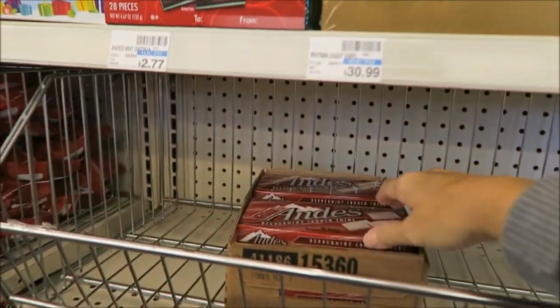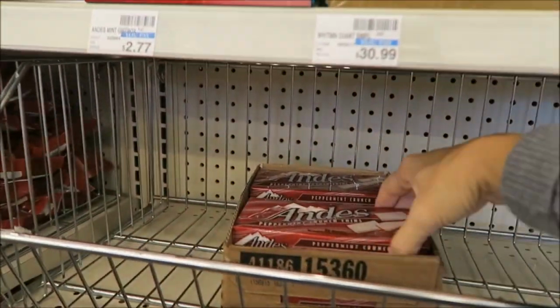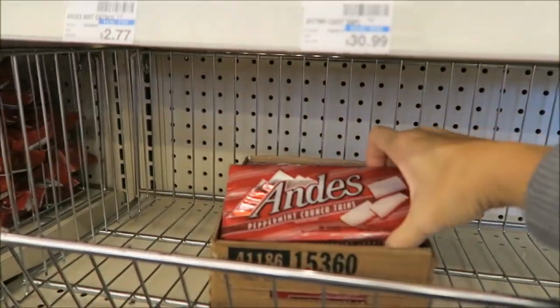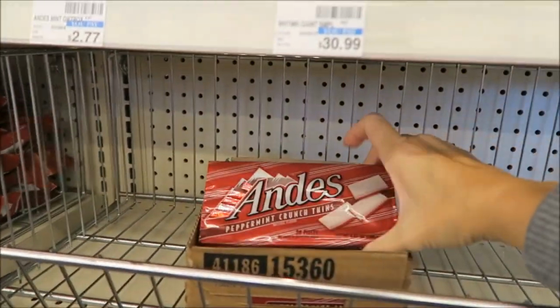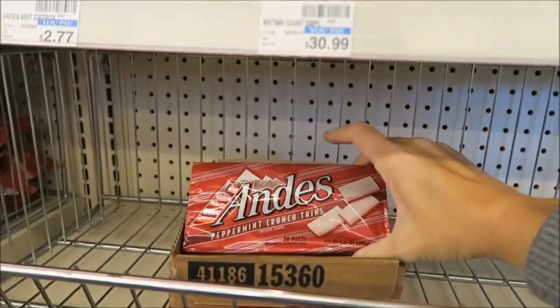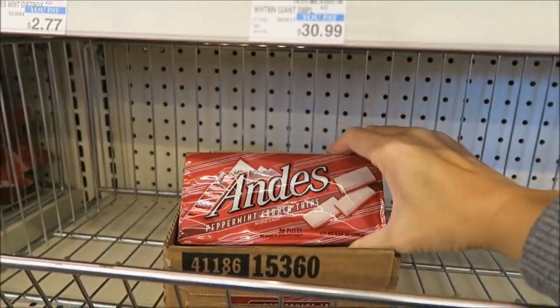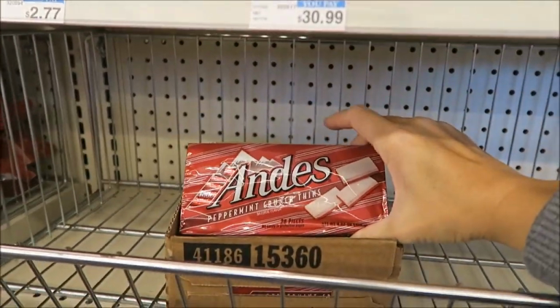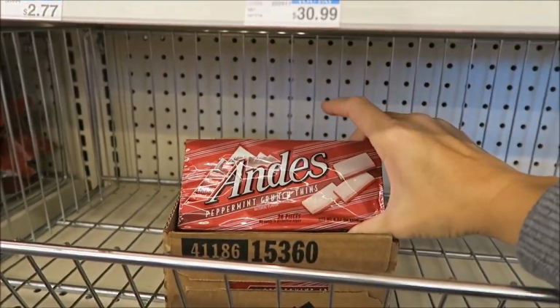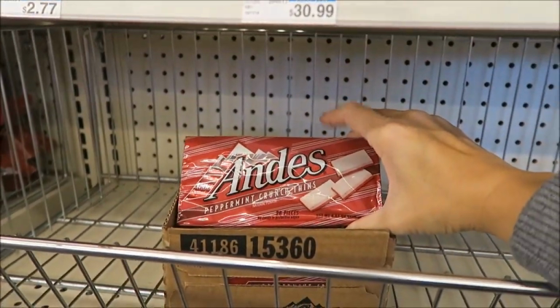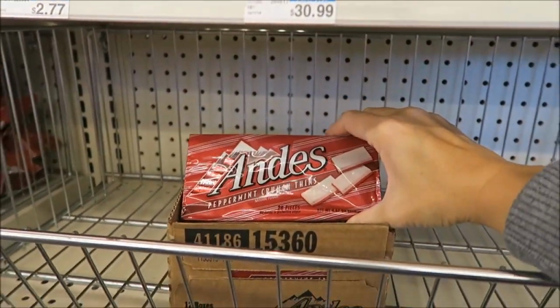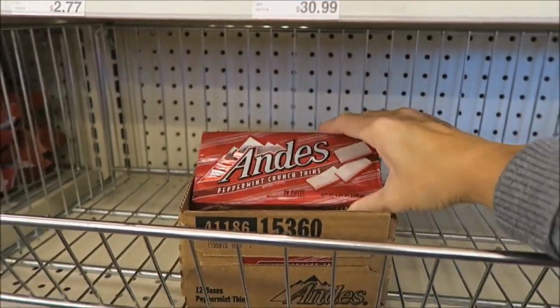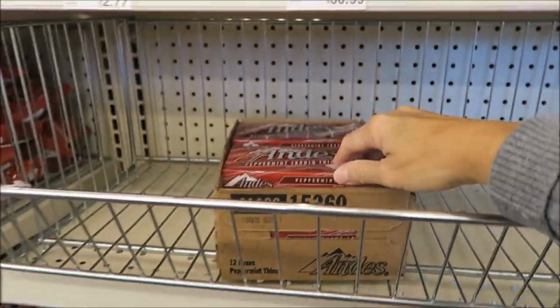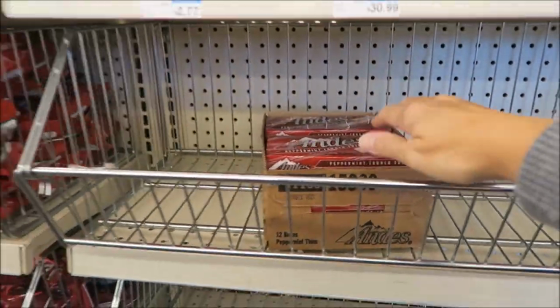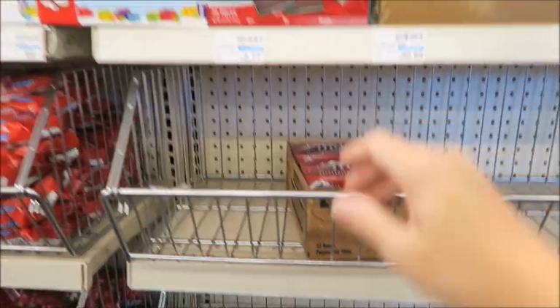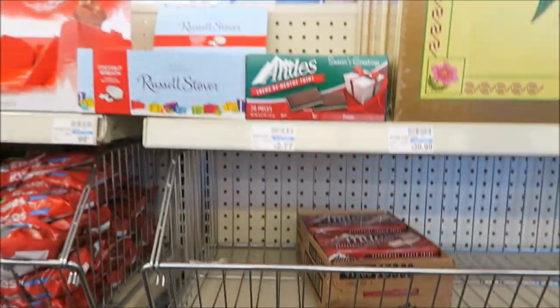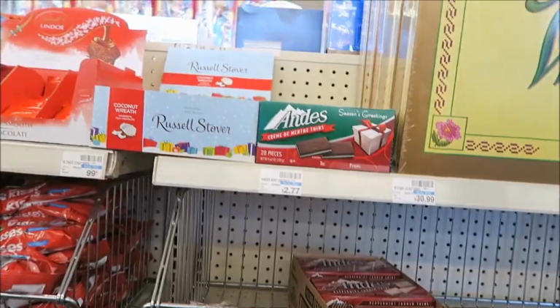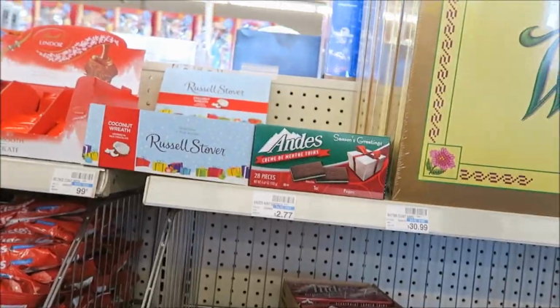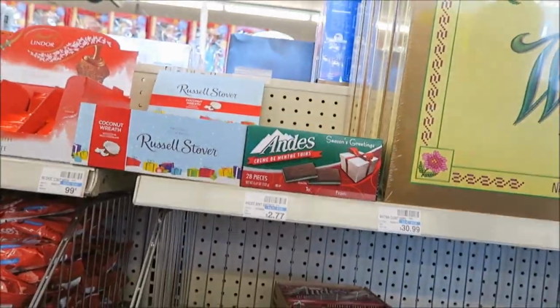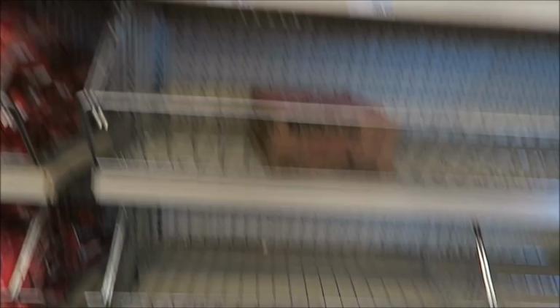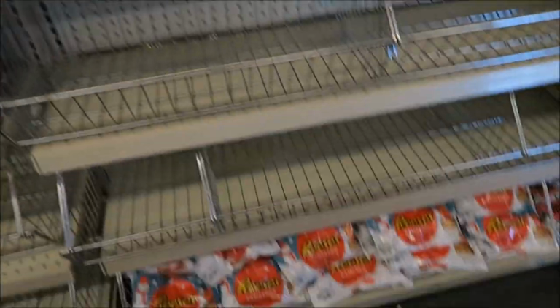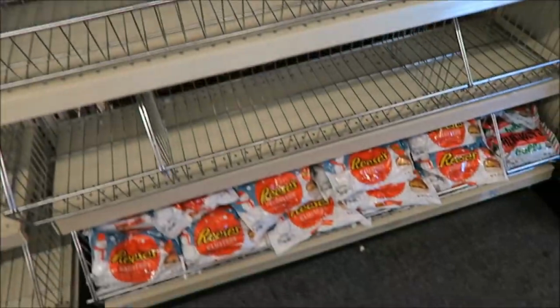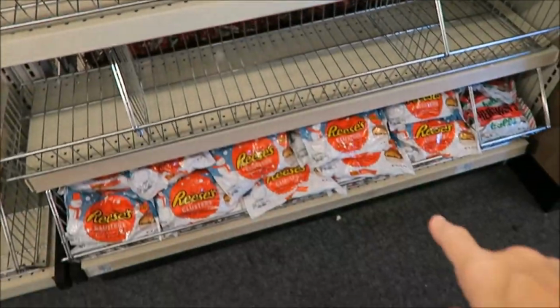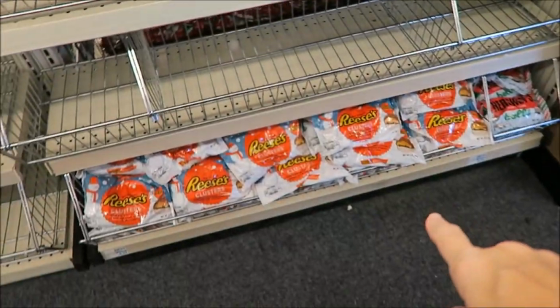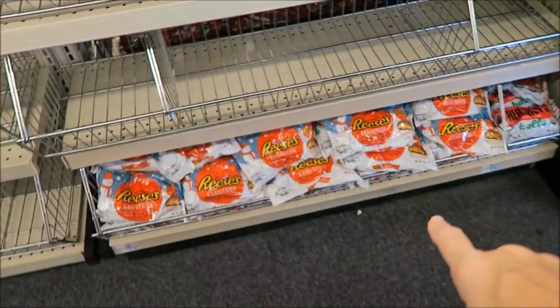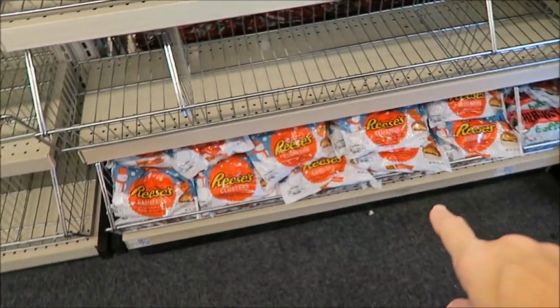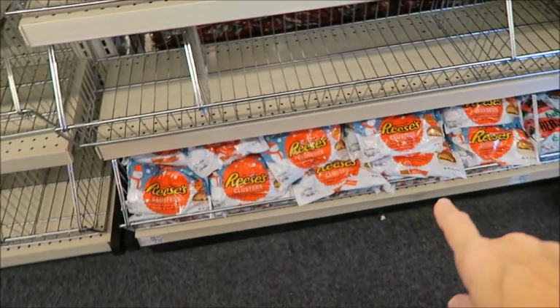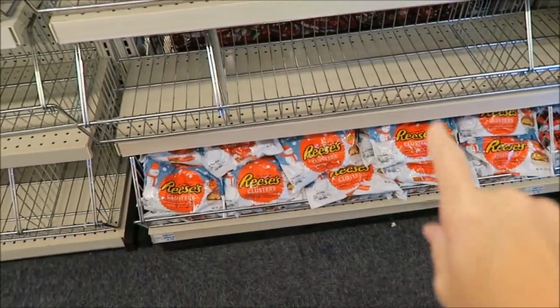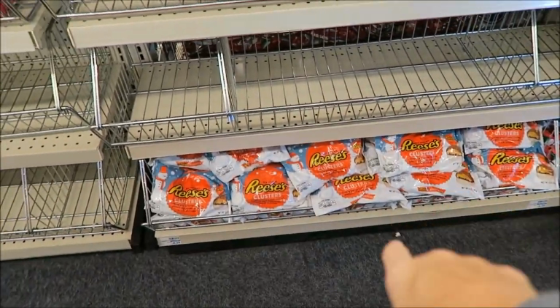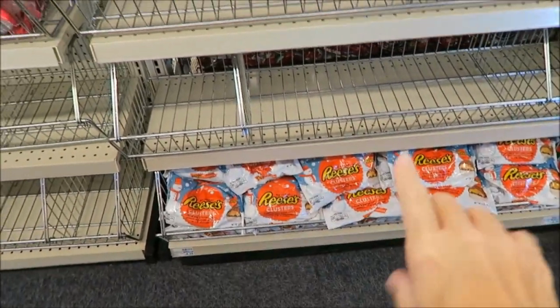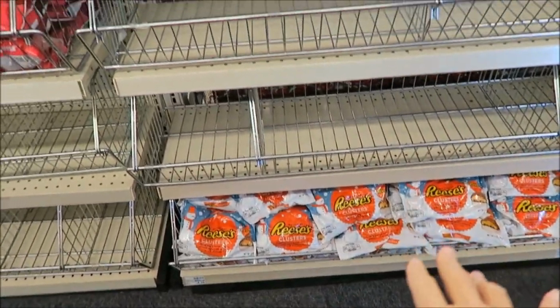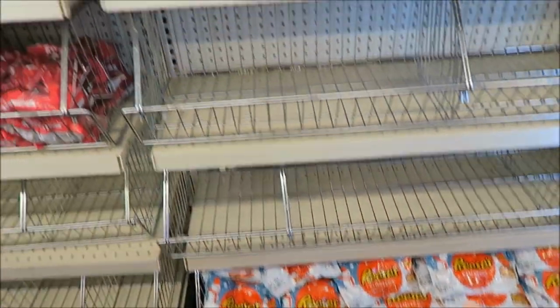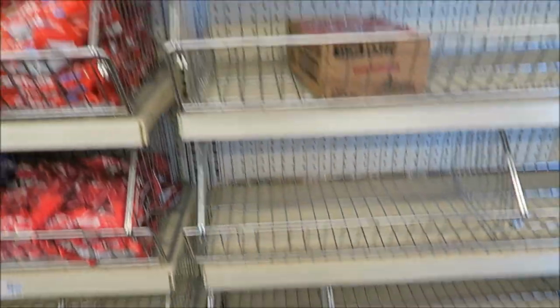I remember sending these to Jennifer and them in London, and they loved them. They have the Reese's Clusters out again — those are not new.